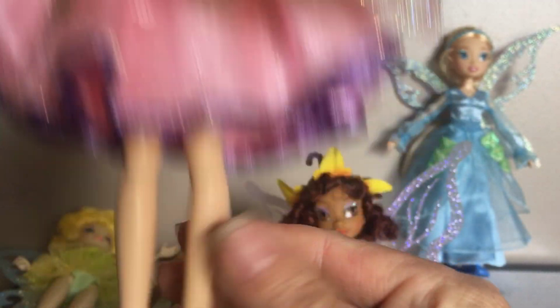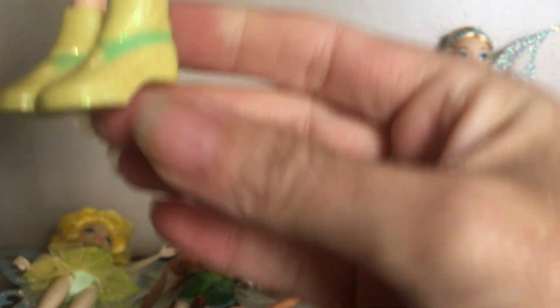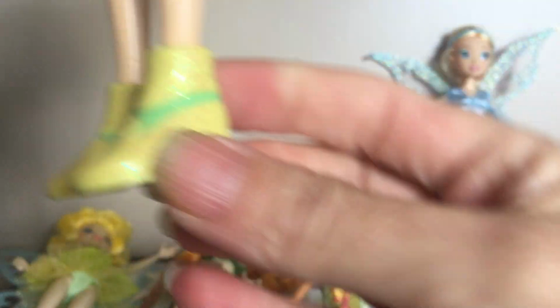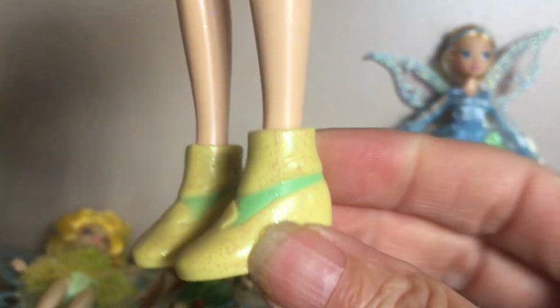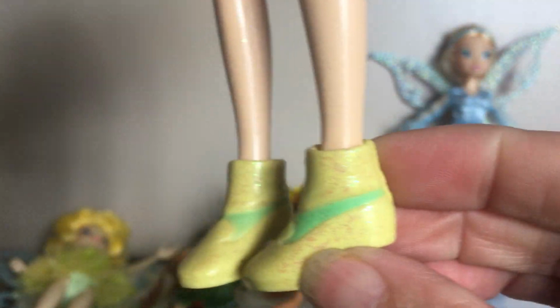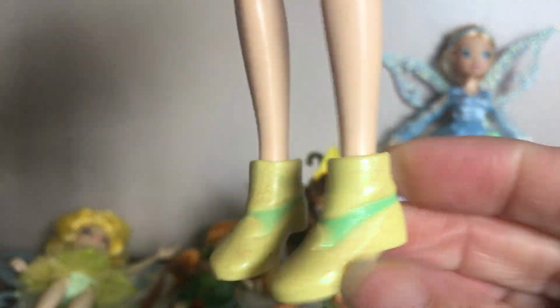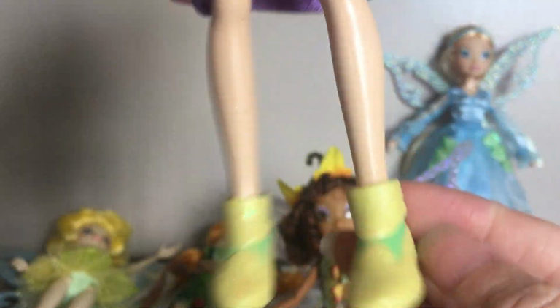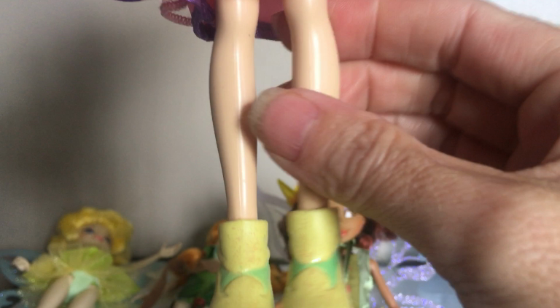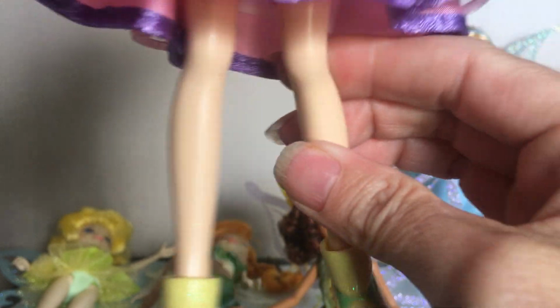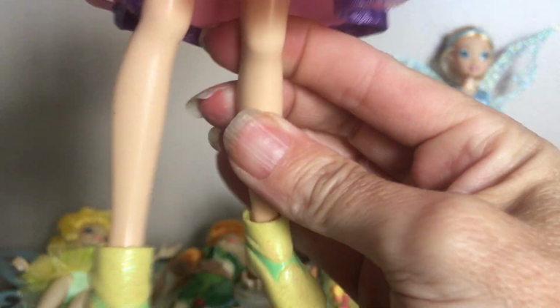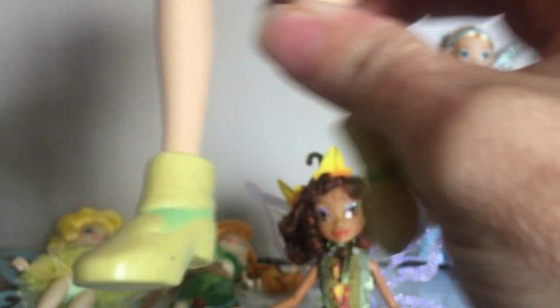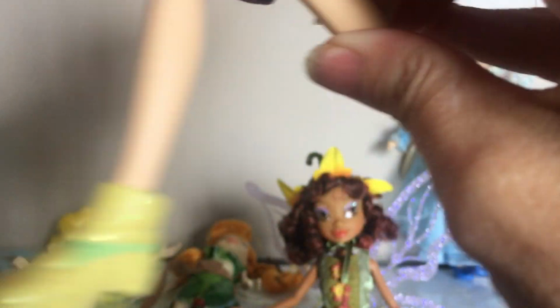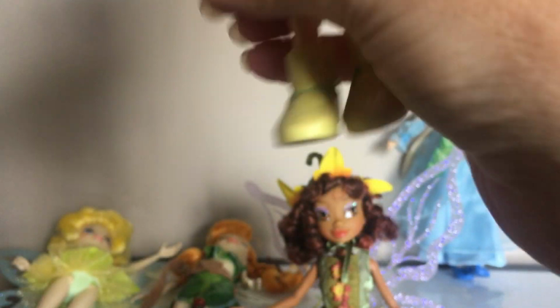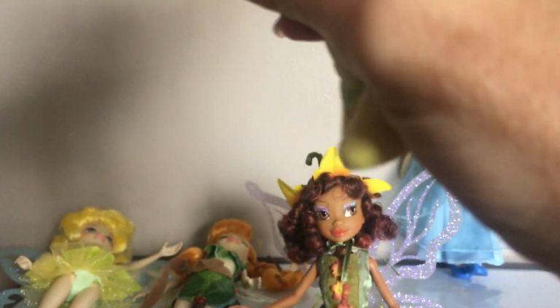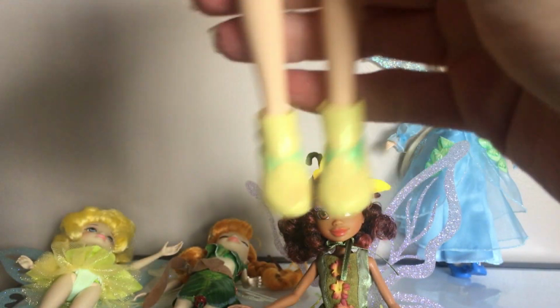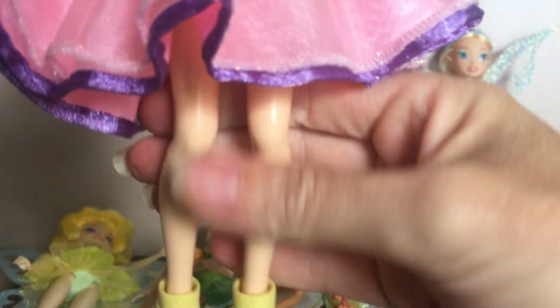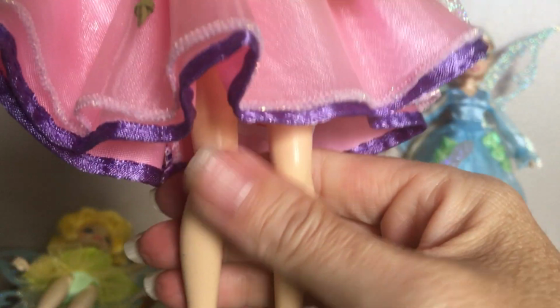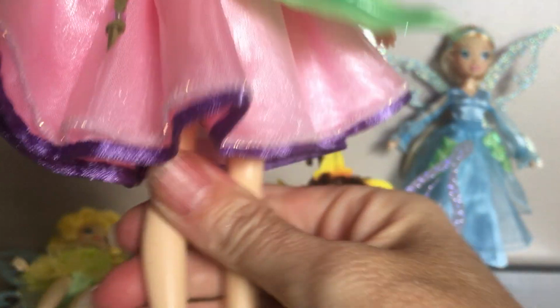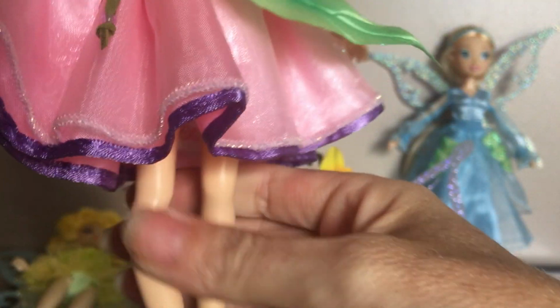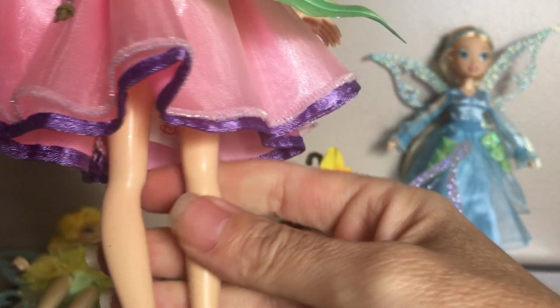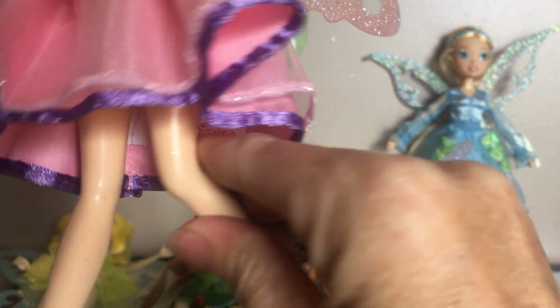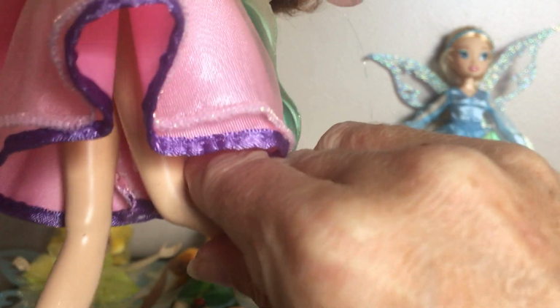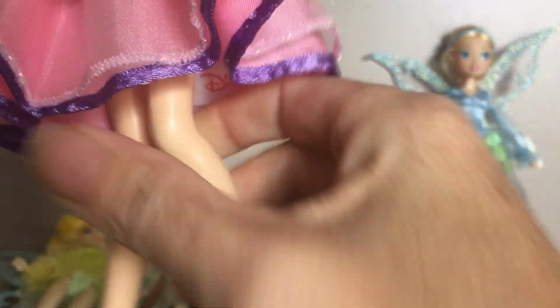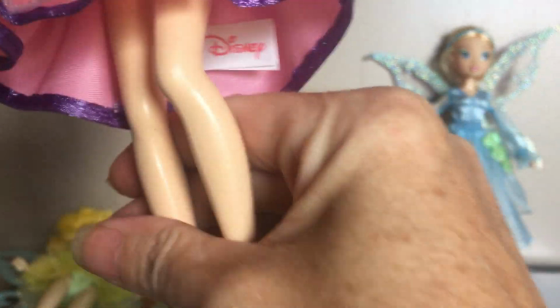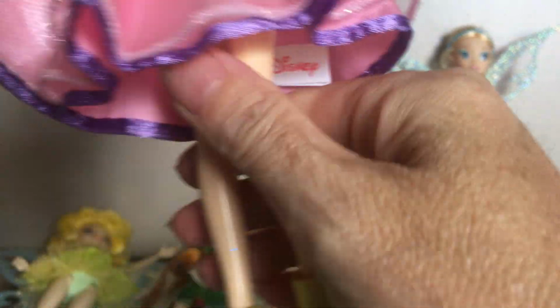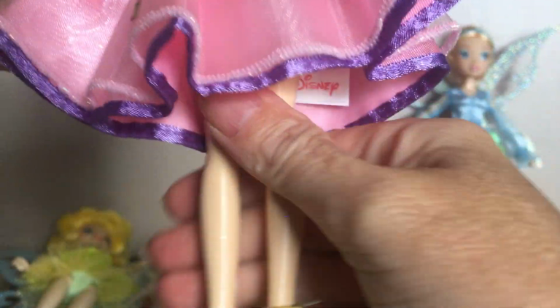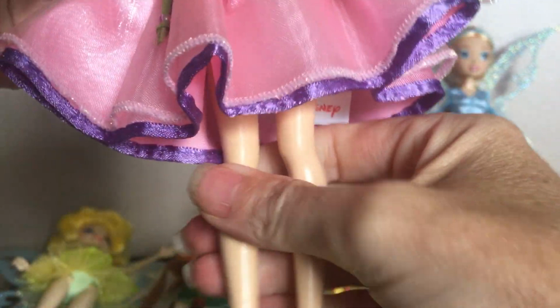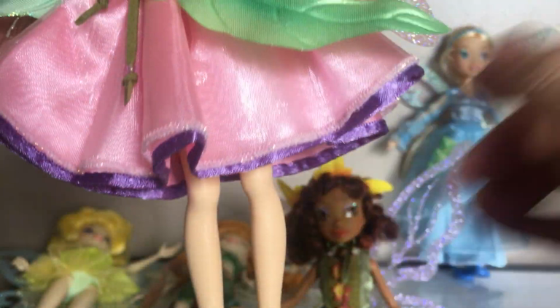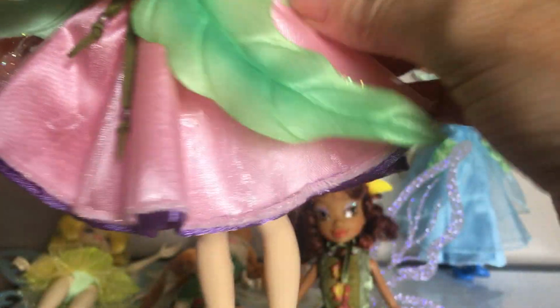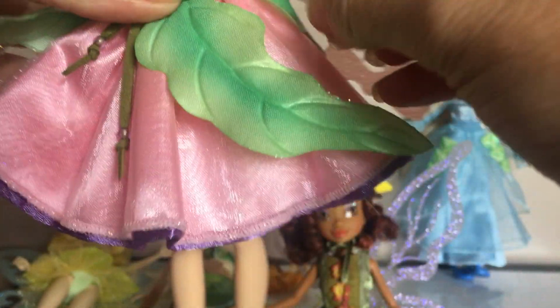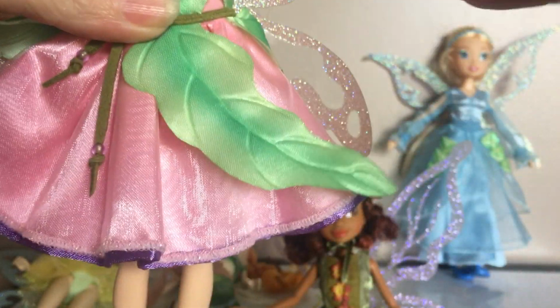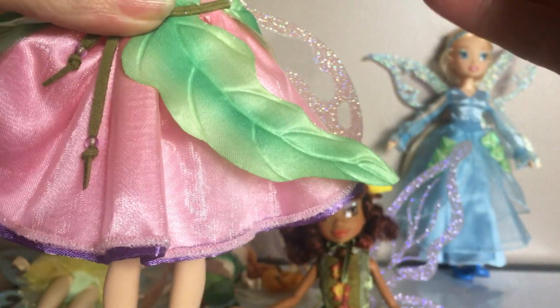And her little boots are so cute. They all have the ability to snap — their legs have clicks in them so they hold a pose.